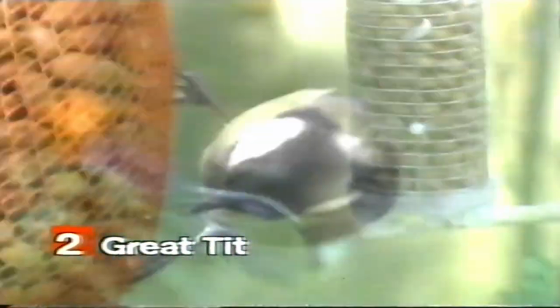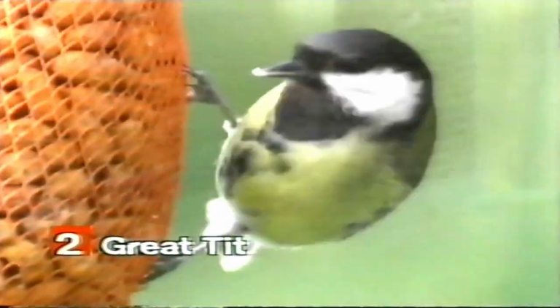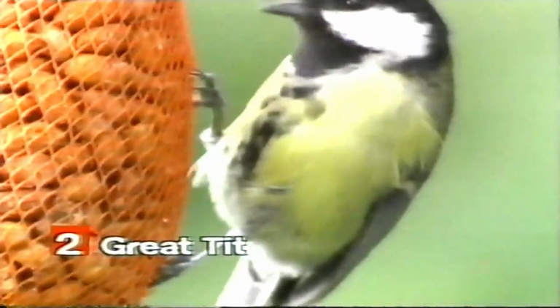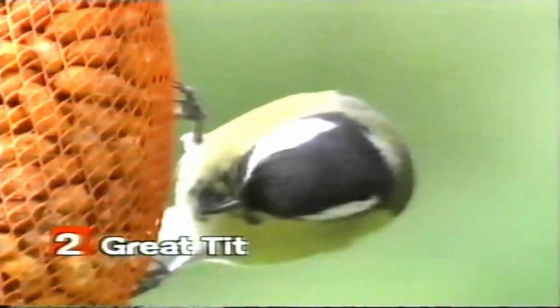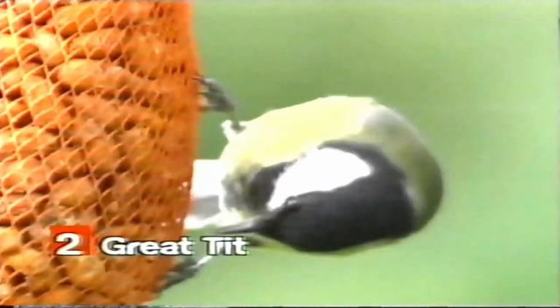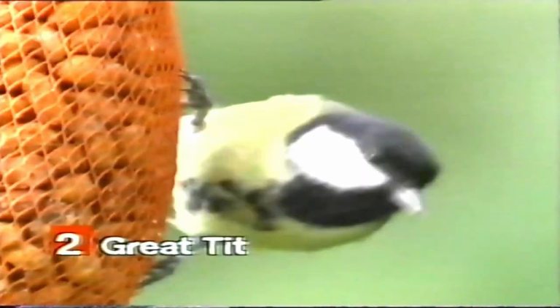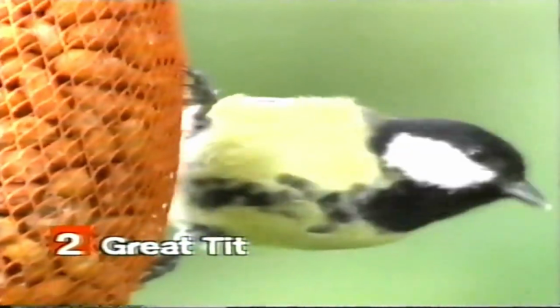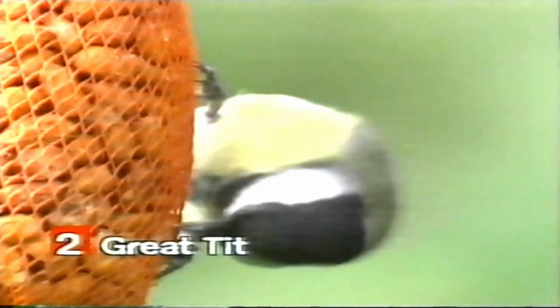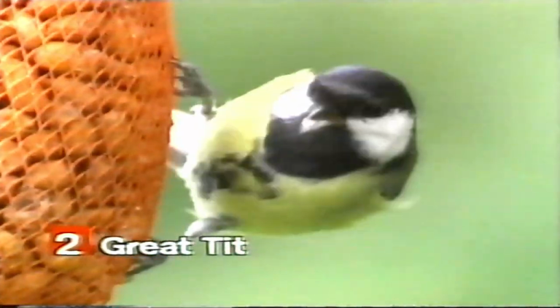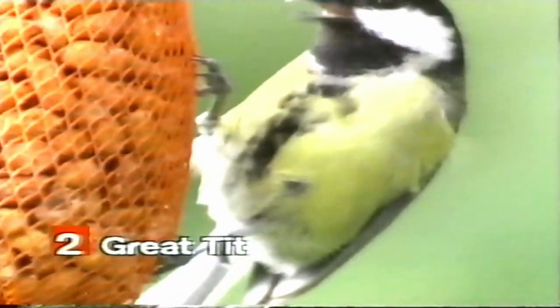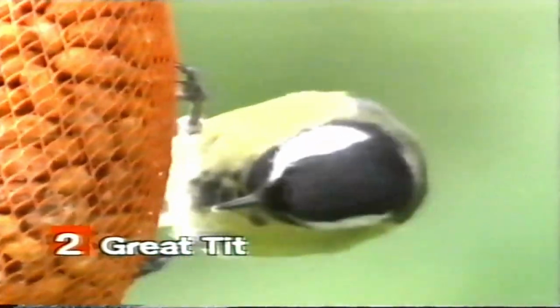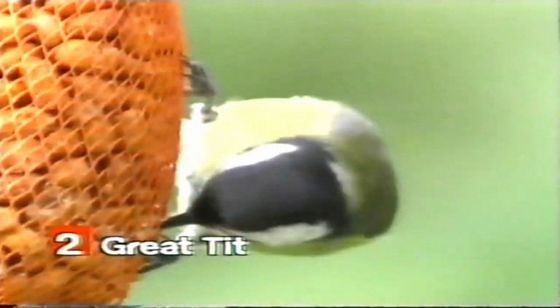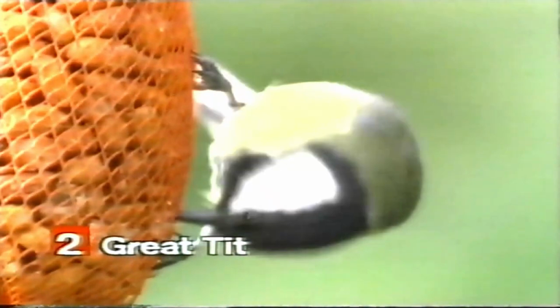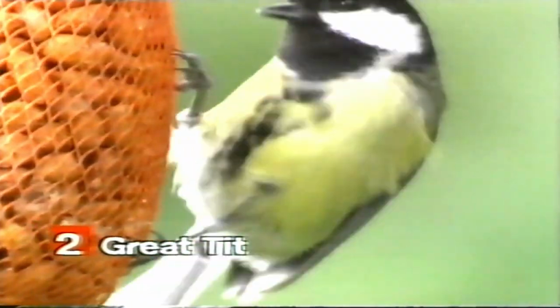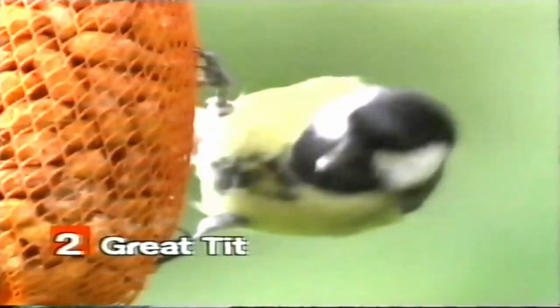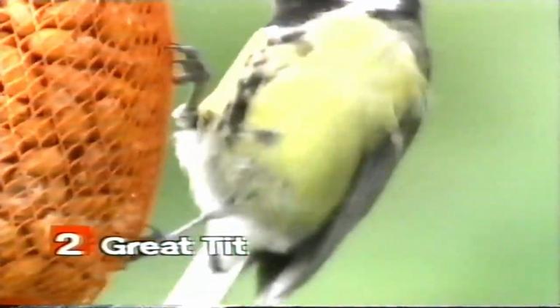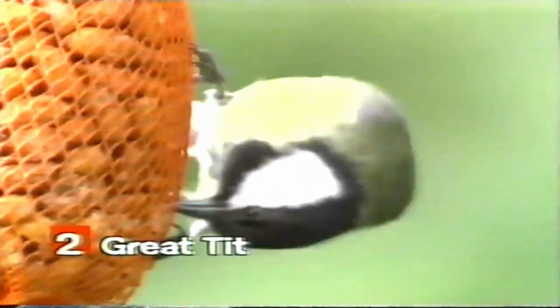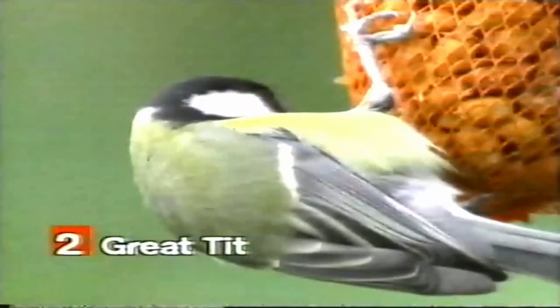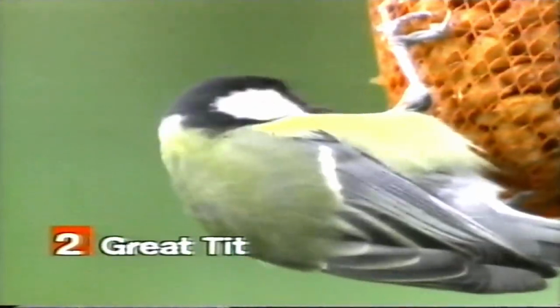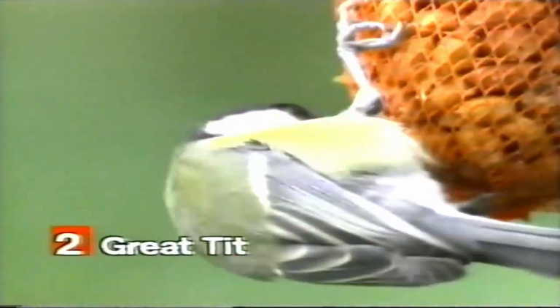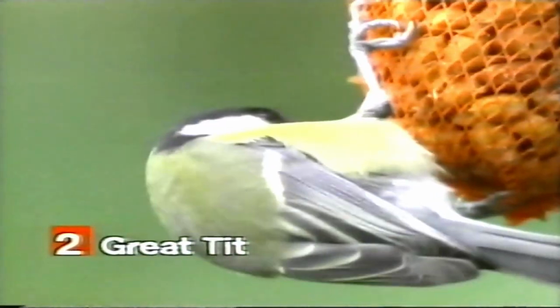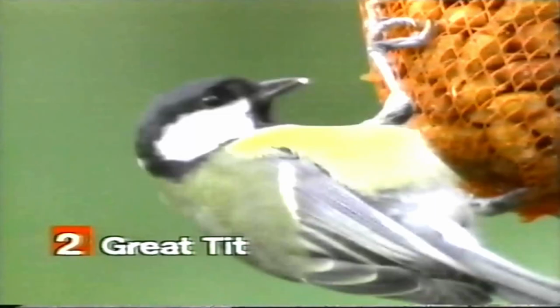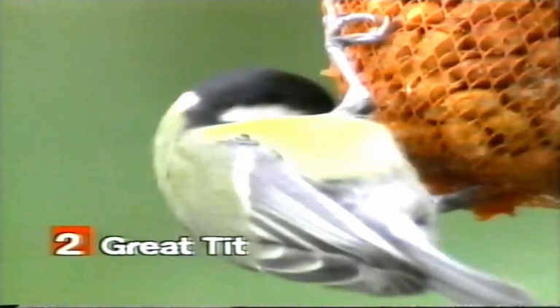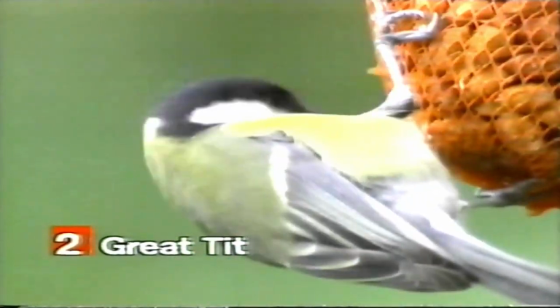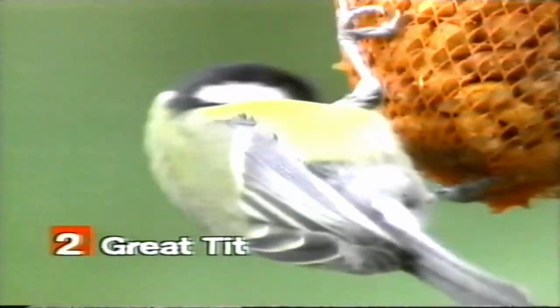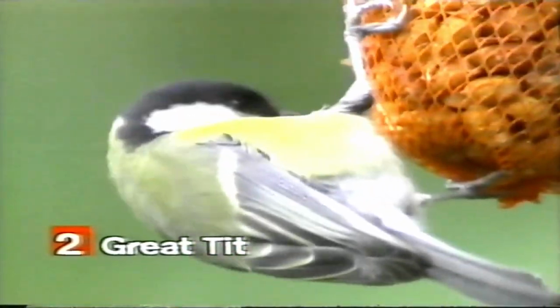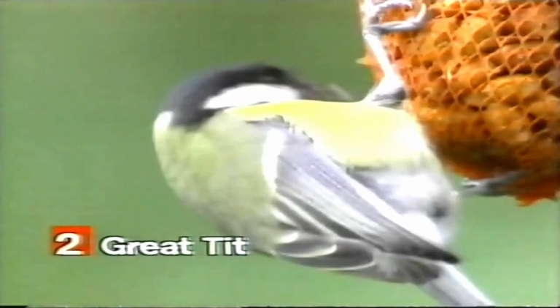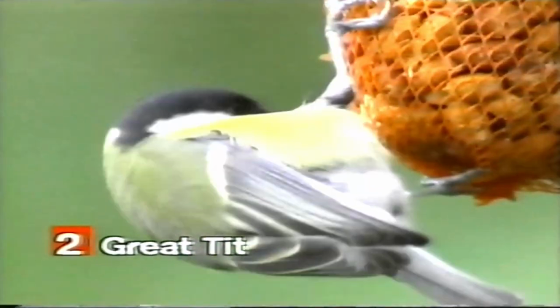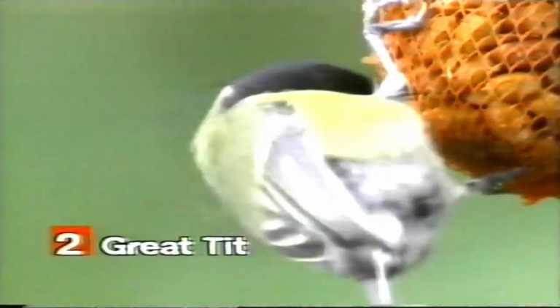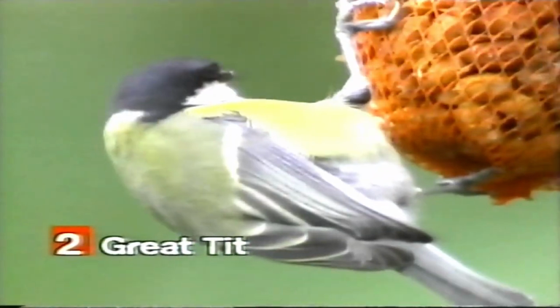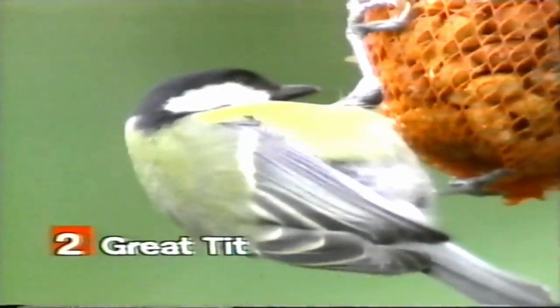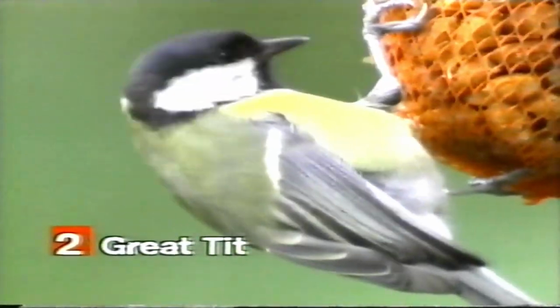Renowned for its energetic personality, this charismatic bird is a delight to watch. With its acrobatic skills and playful nature, the Great Tit can entertain for hours, hopping from branch to branch and displaying its acrobatic talents.